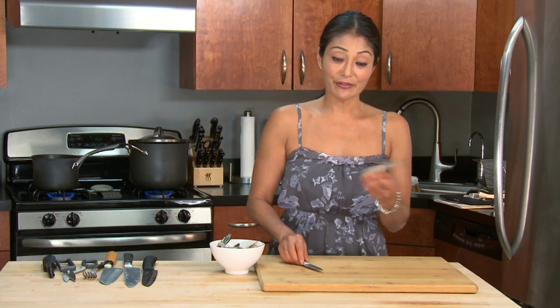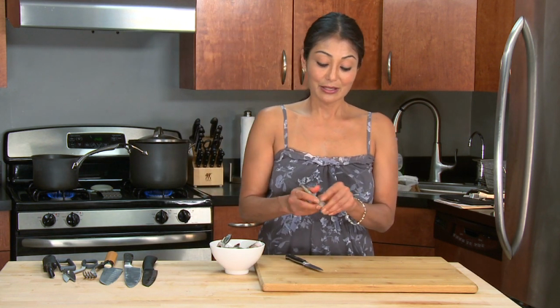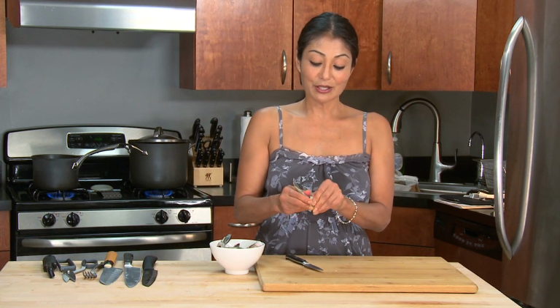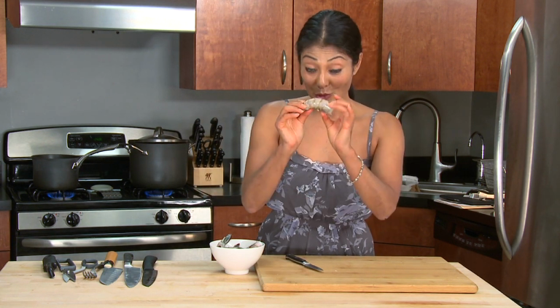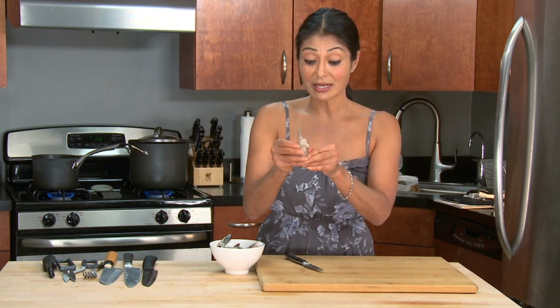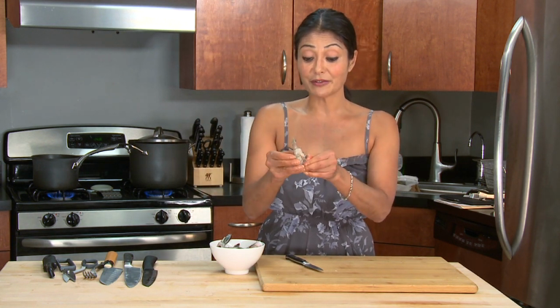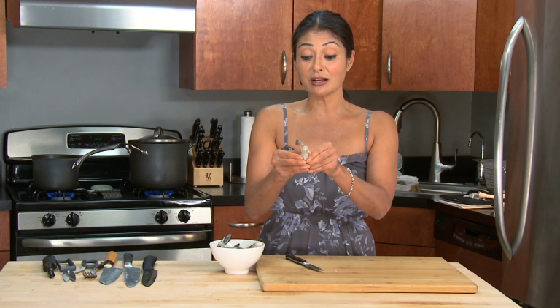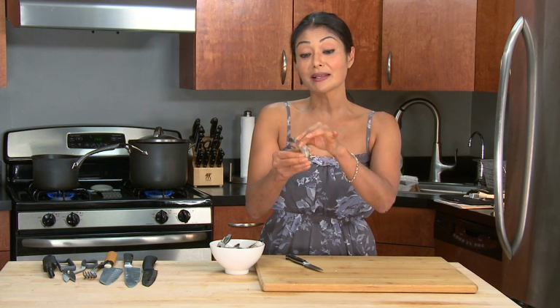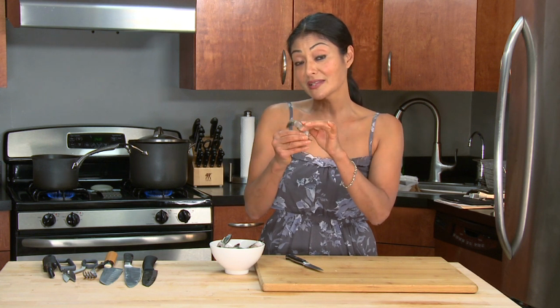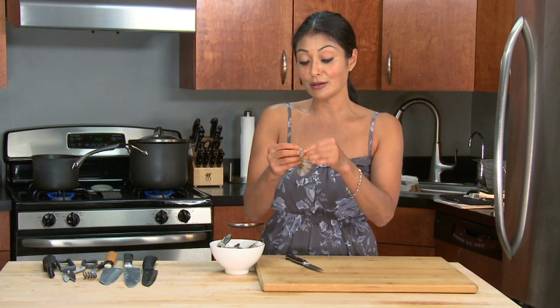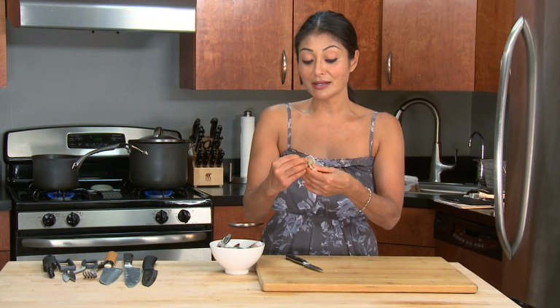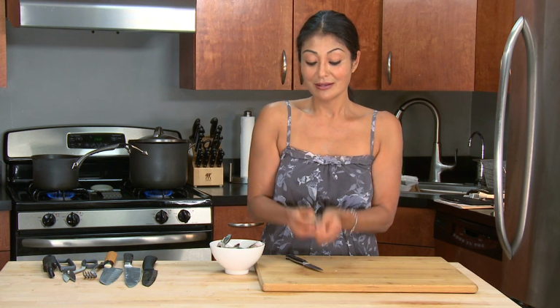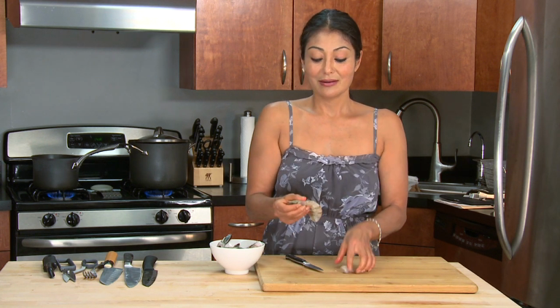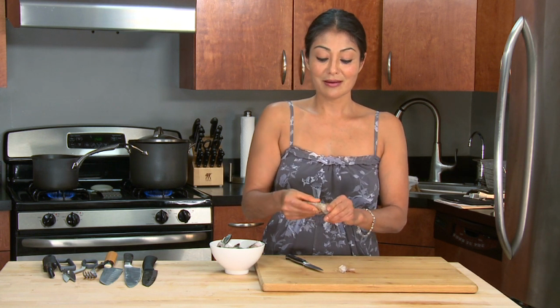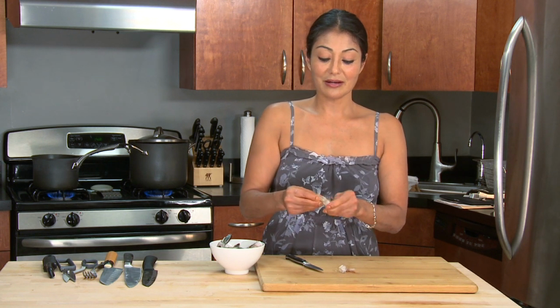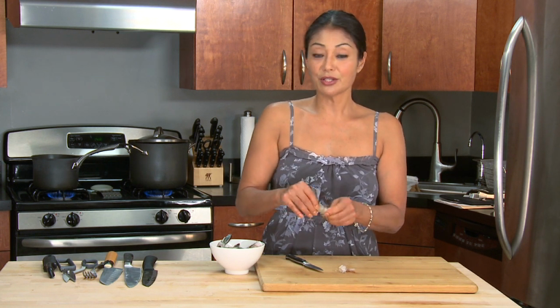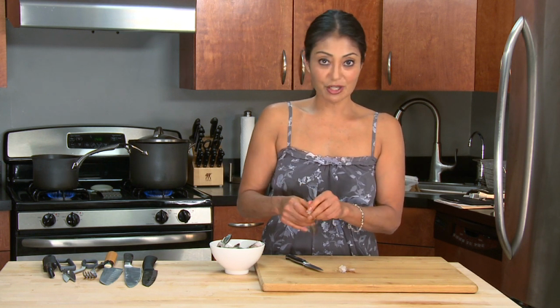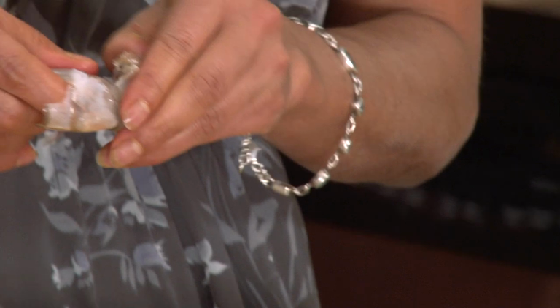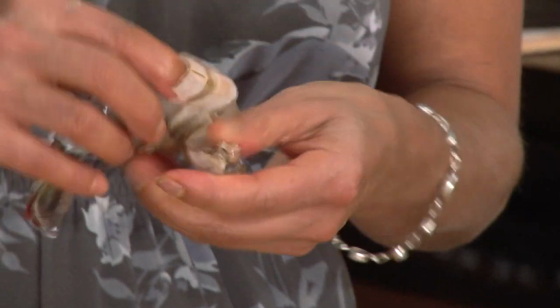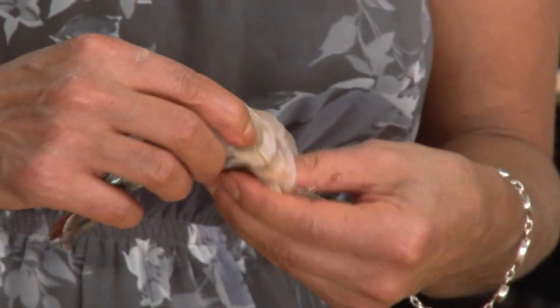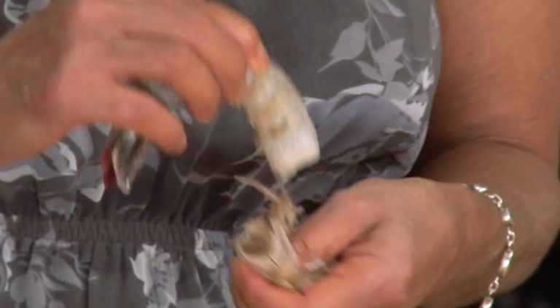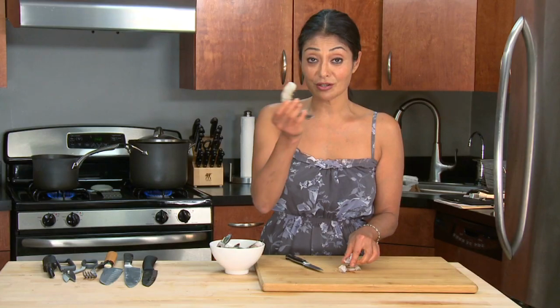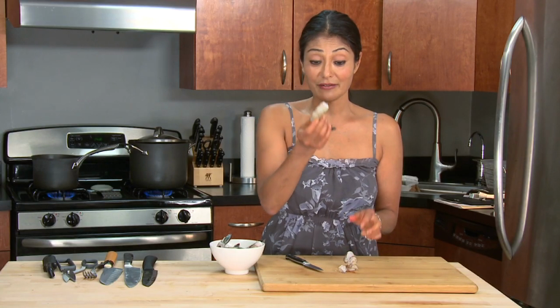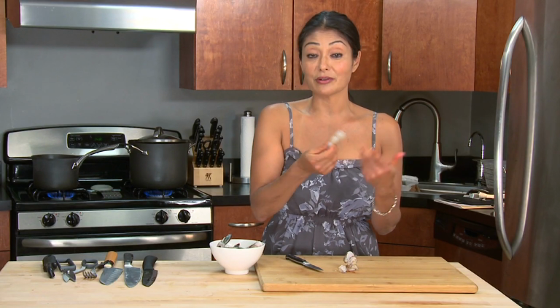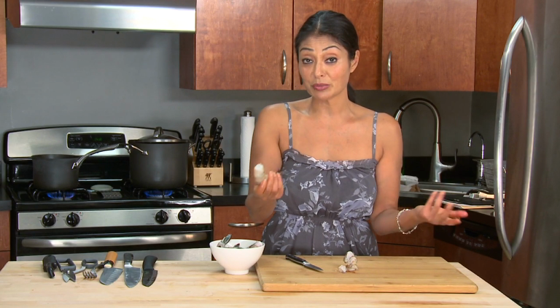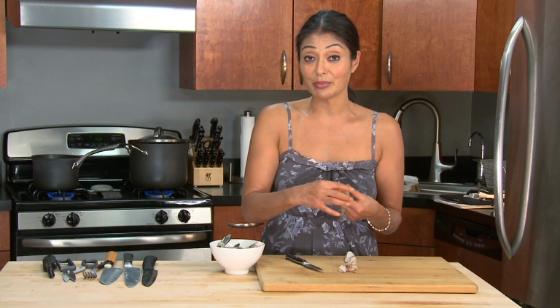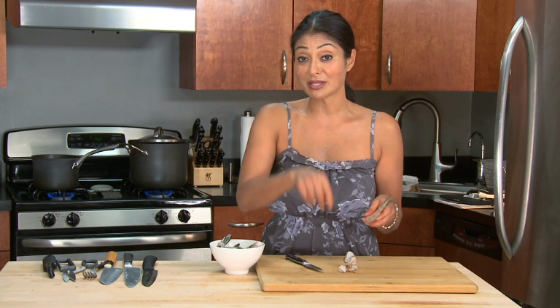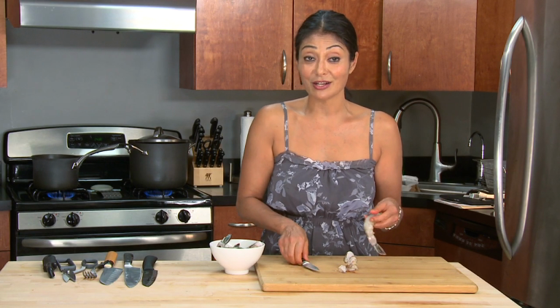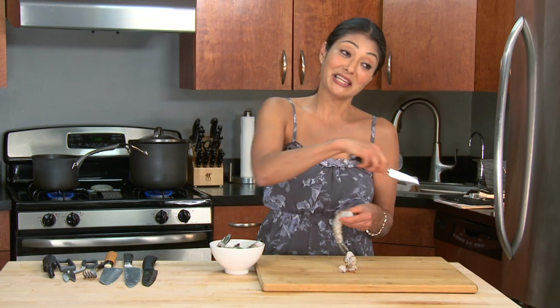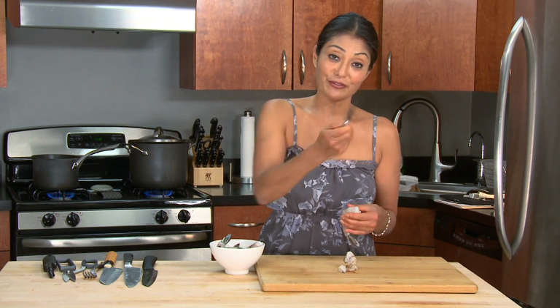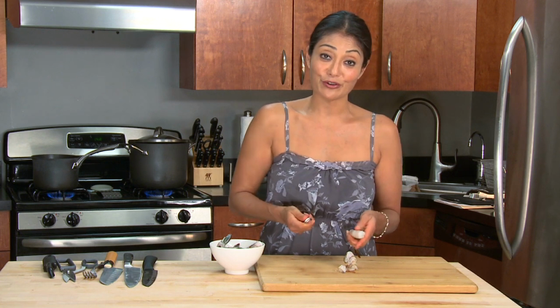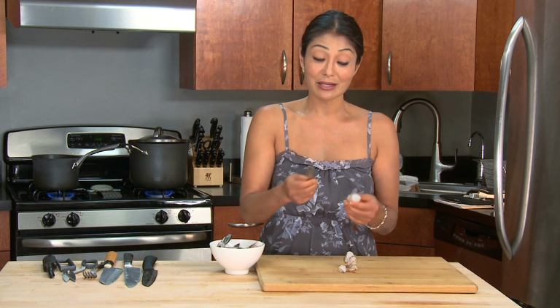A couple of things we want to do. You want to take off your shell — I like to leave the tail on the end. Don't throw your shells away, because you can make a shrimp stock out of that — a super tasty stock you can keep in your freezer for use later.